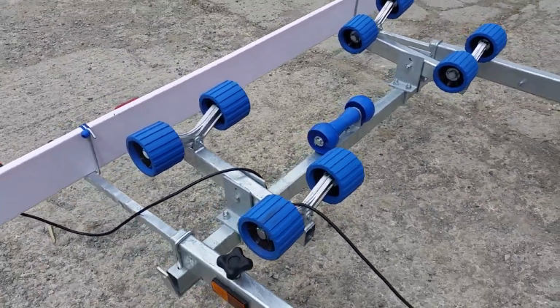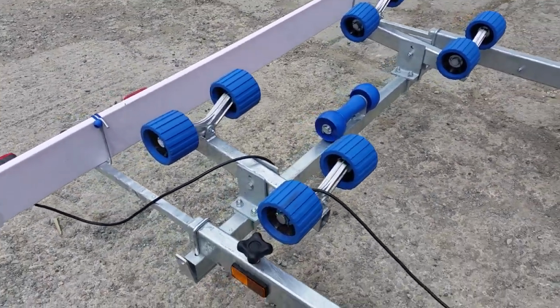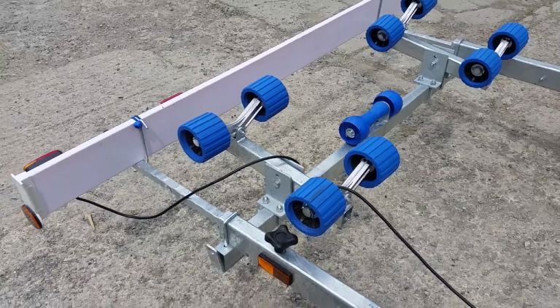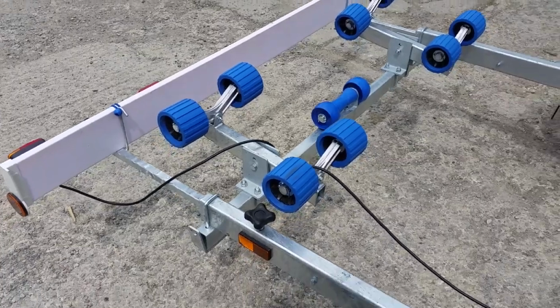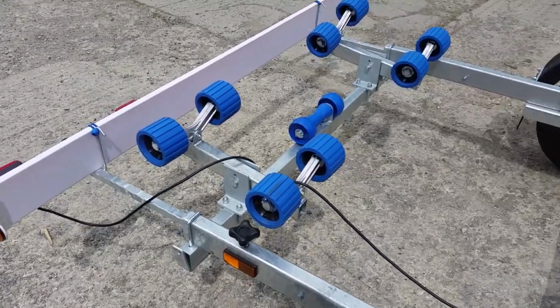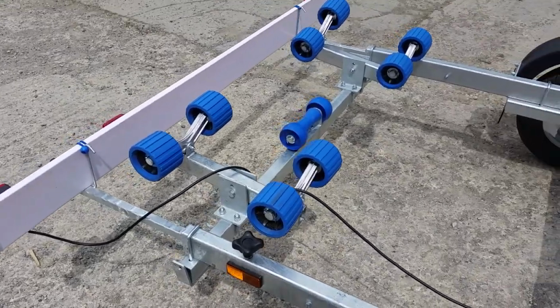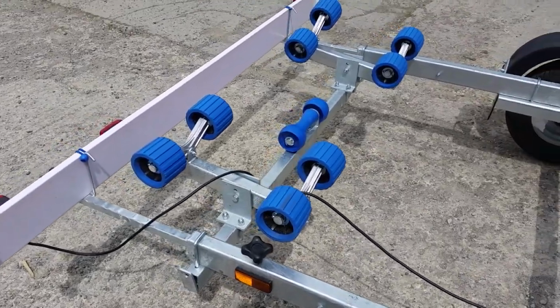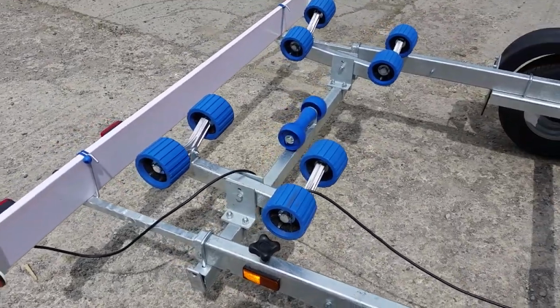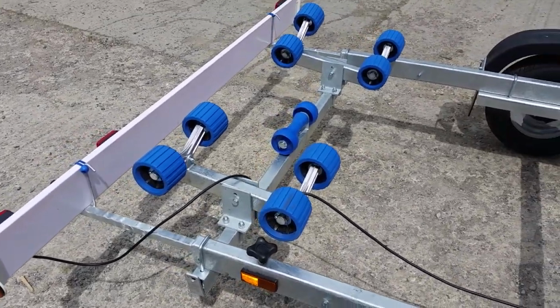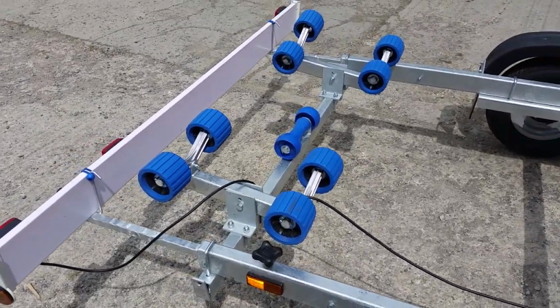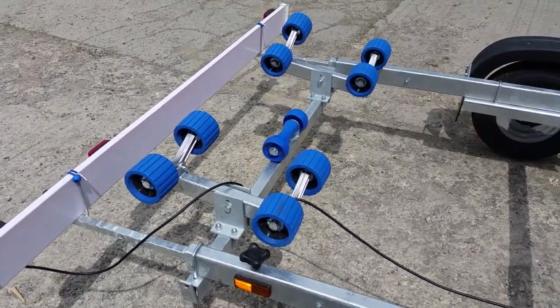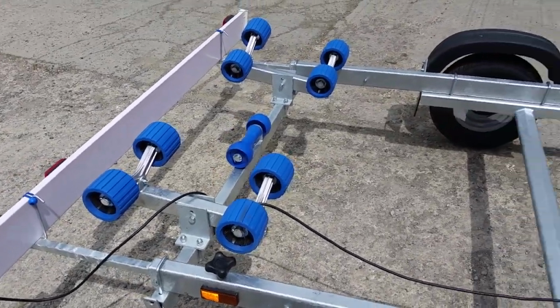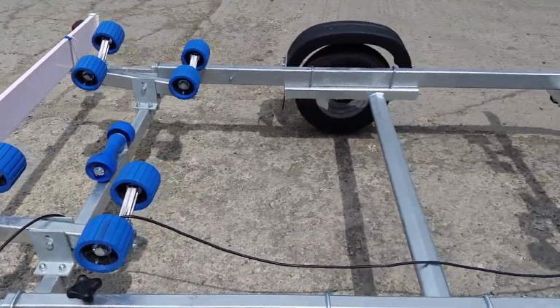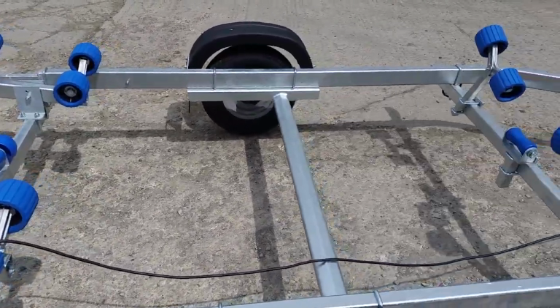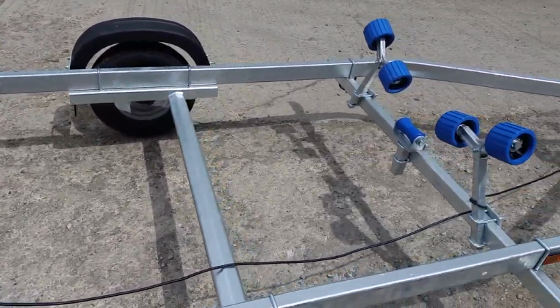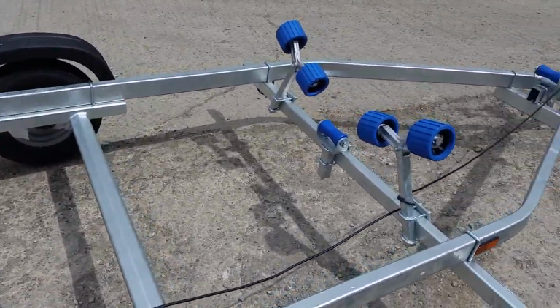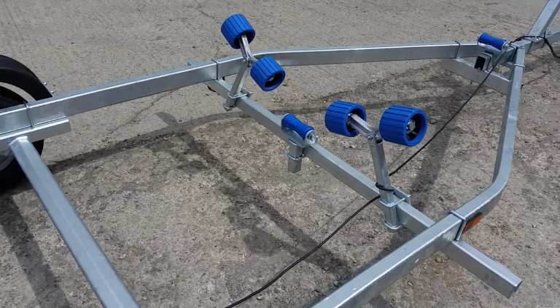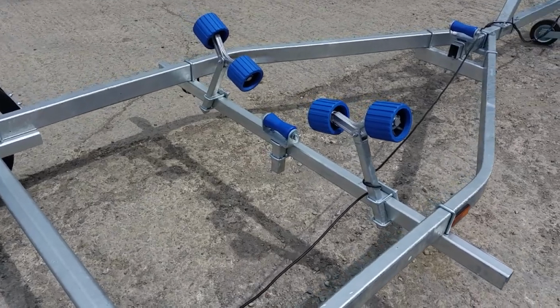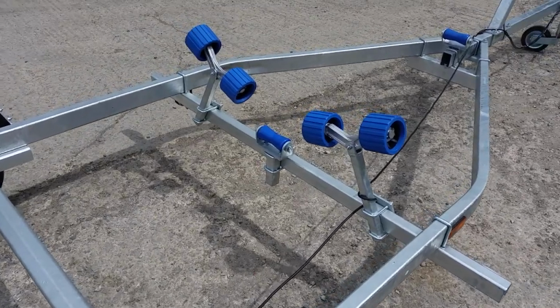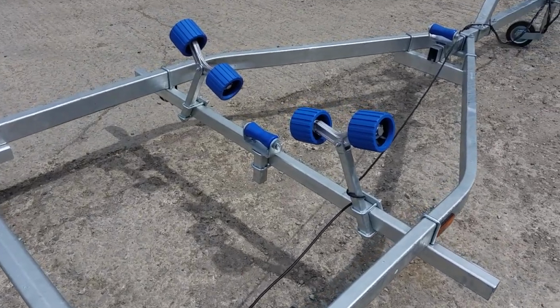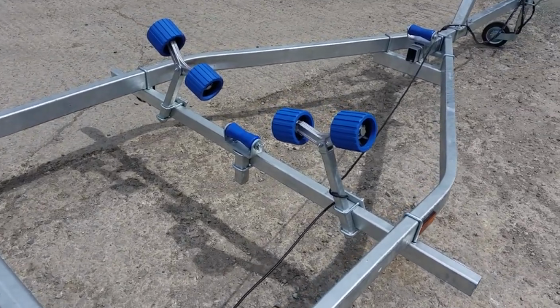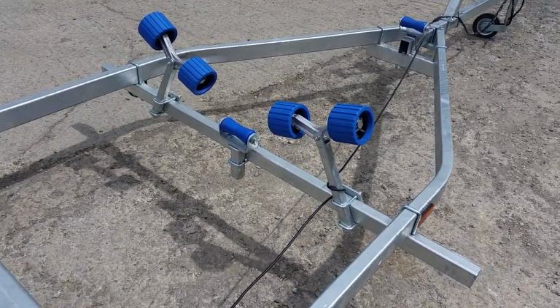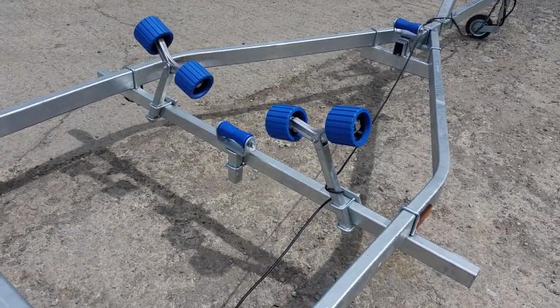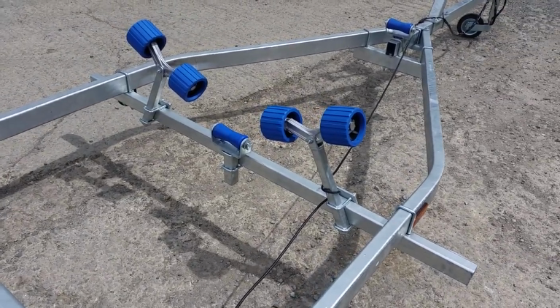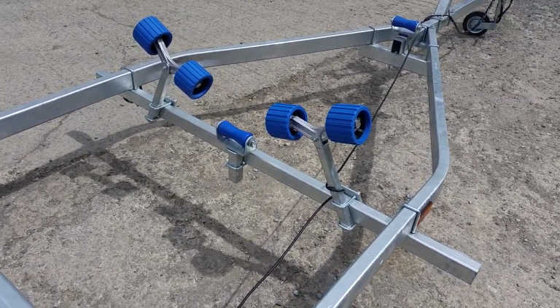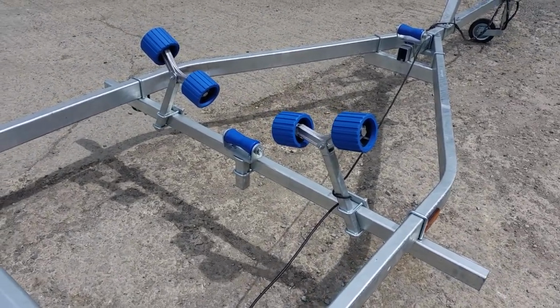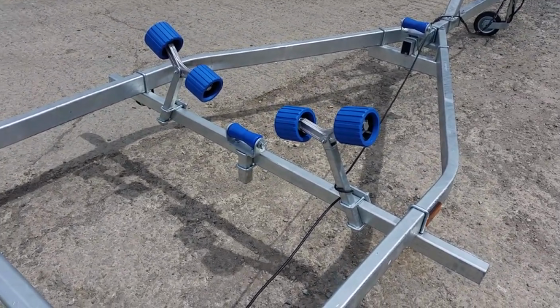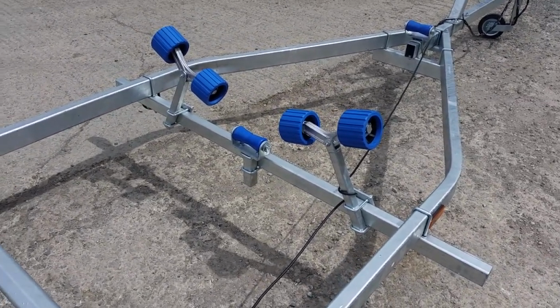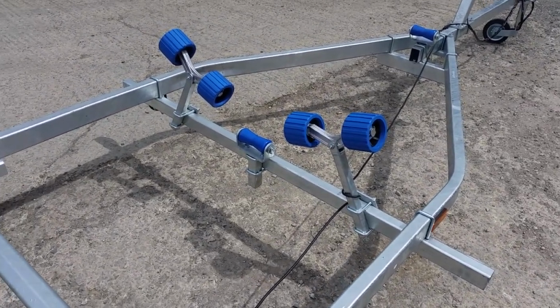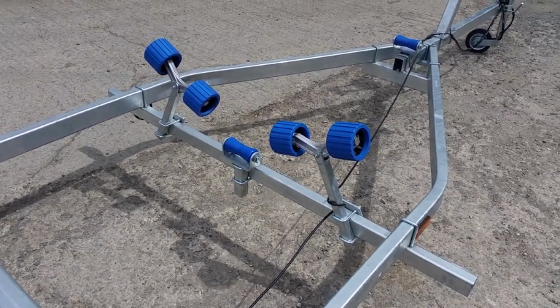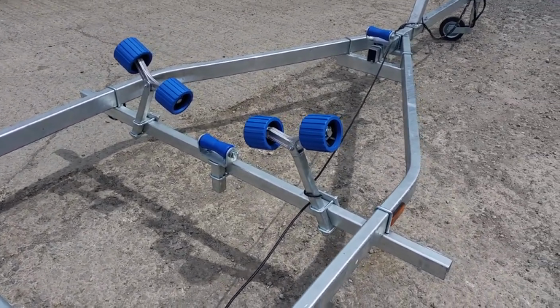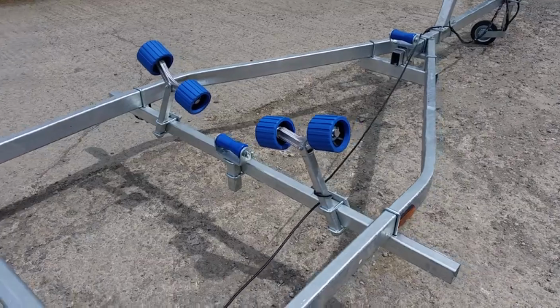The wobble rollers are fully adjustable so you can bring them in or take them out depending on what height you'd like the boat to sit at, and they will fit most hull shapes.